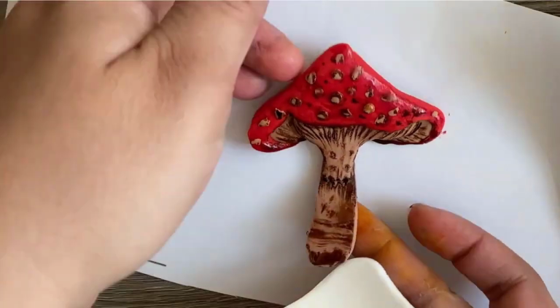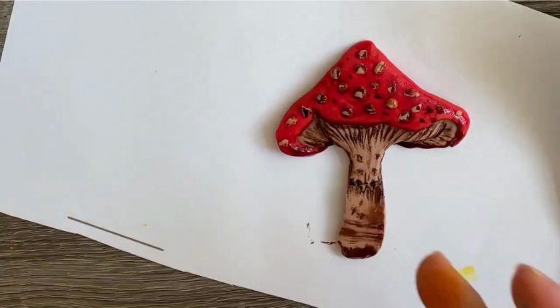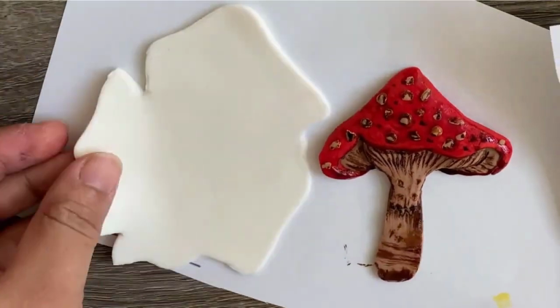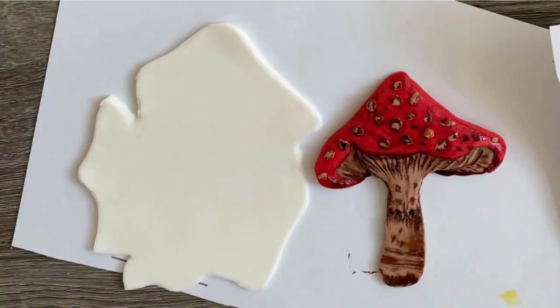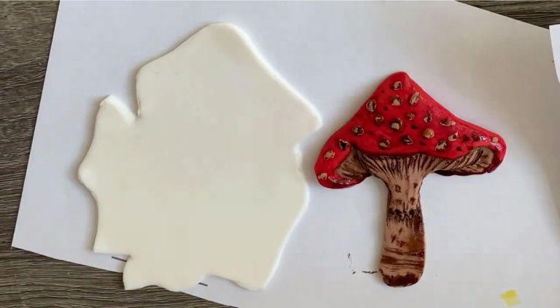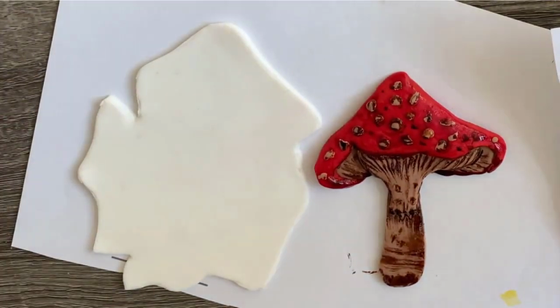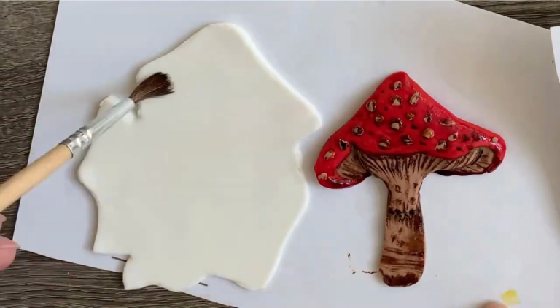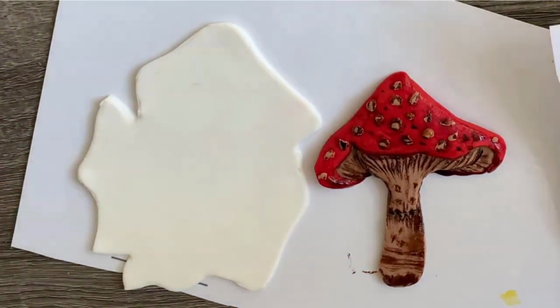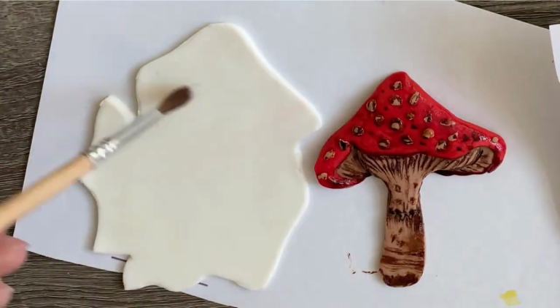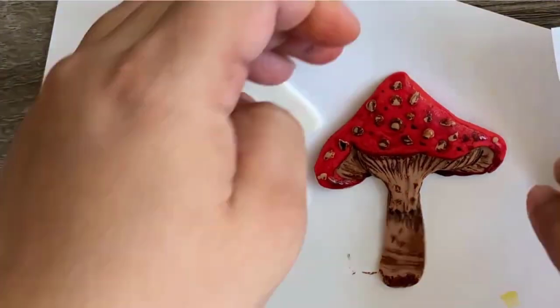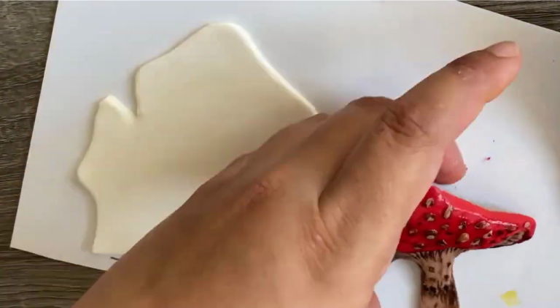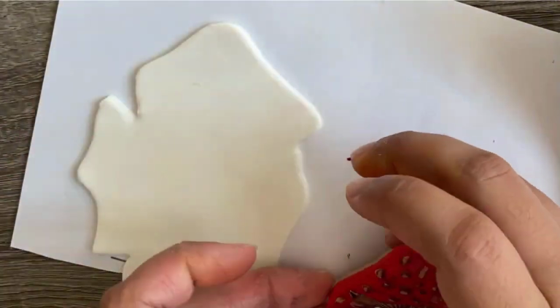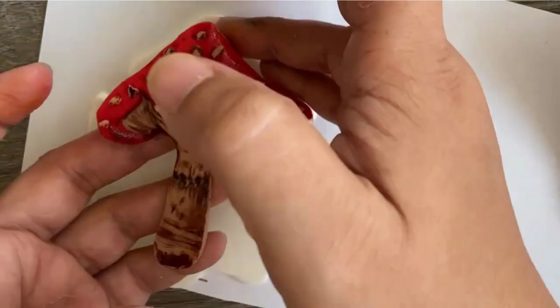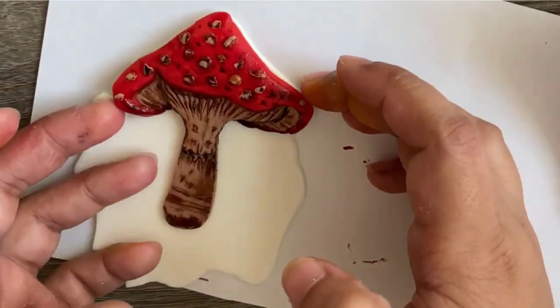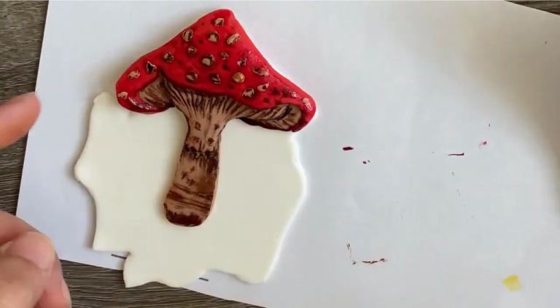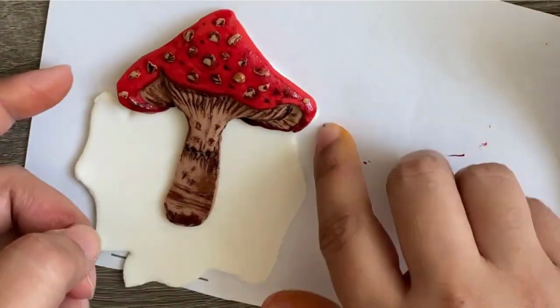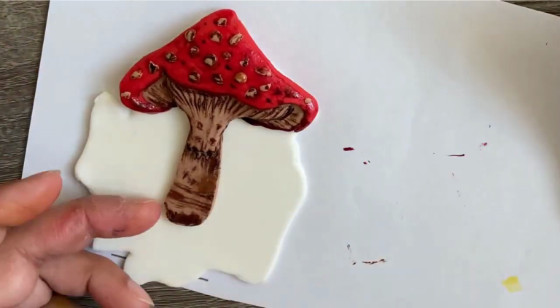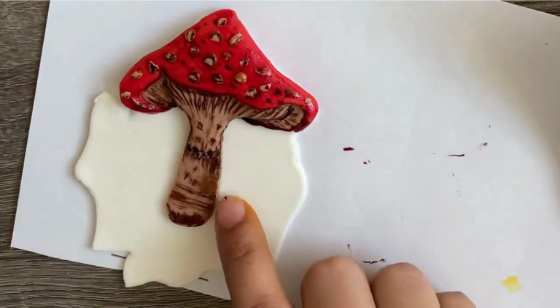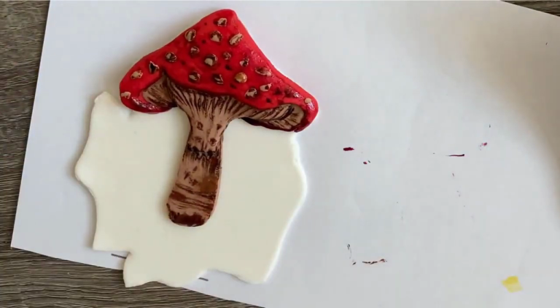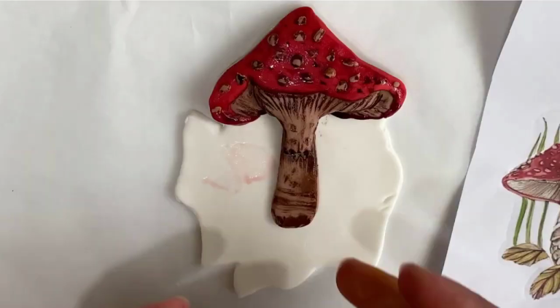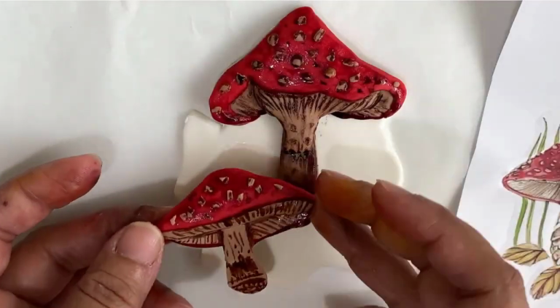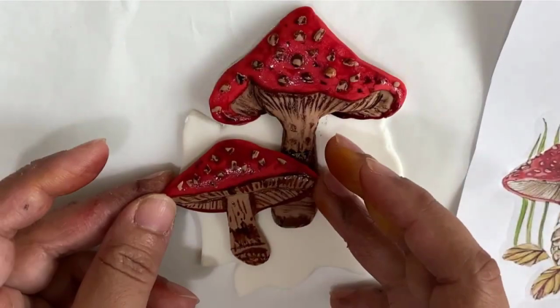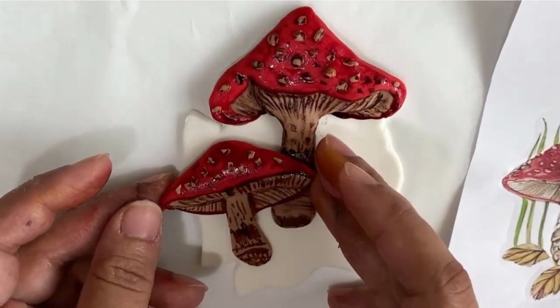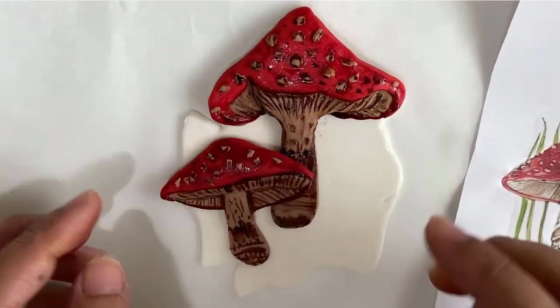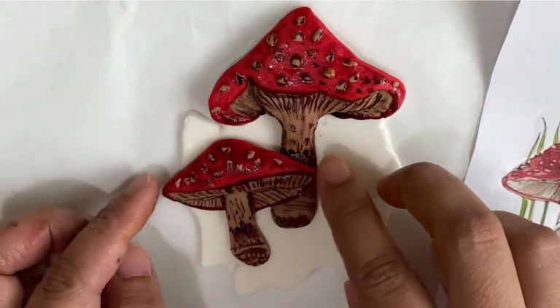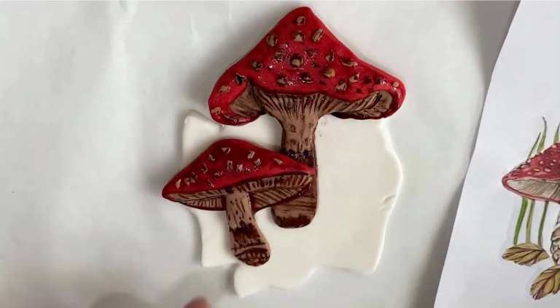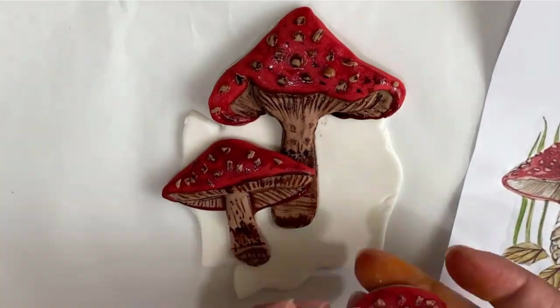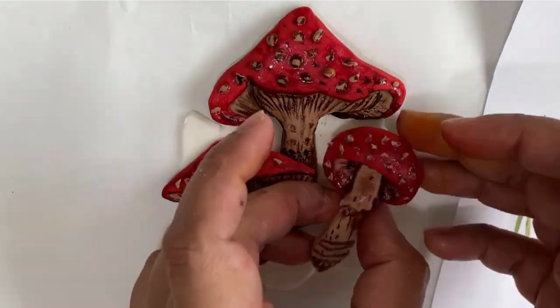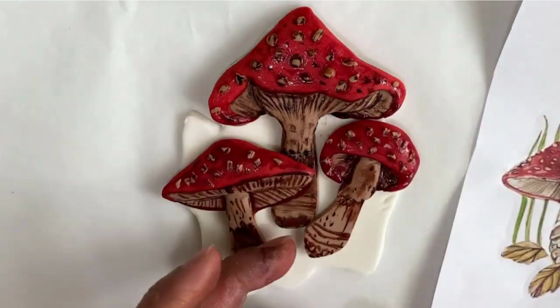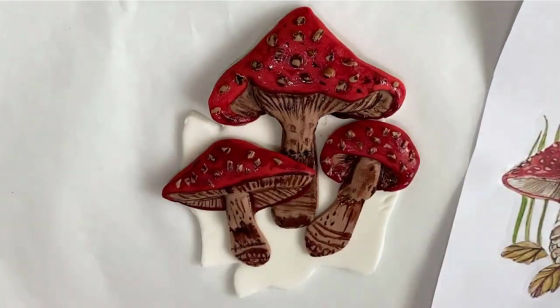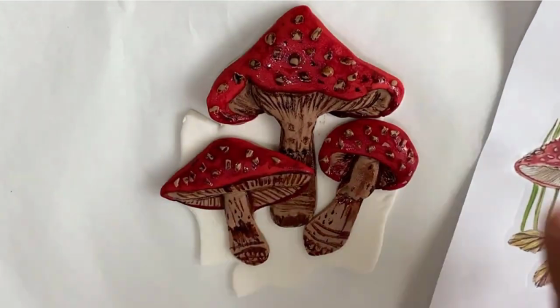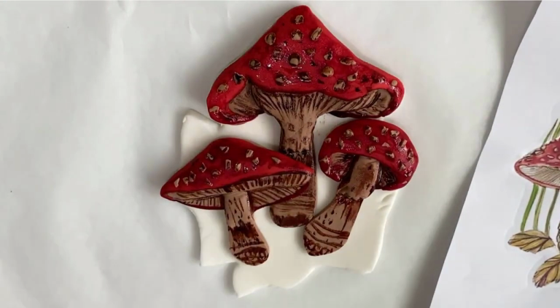The painted mushroom is ready. Now I will paste it on the white base that we cut in the beginning. I made the other two mushrooms the same way.